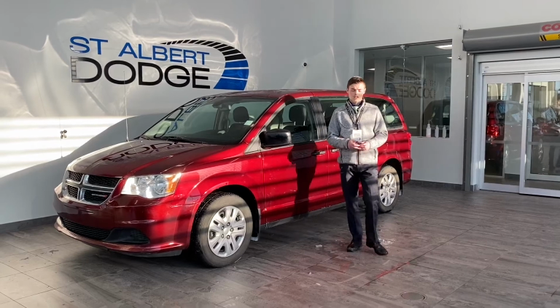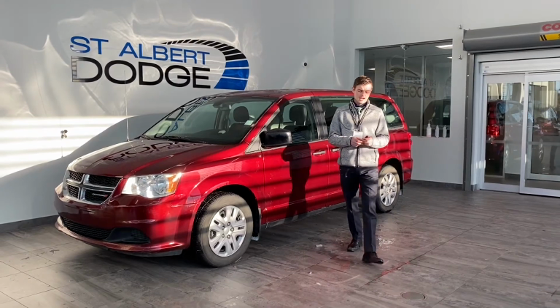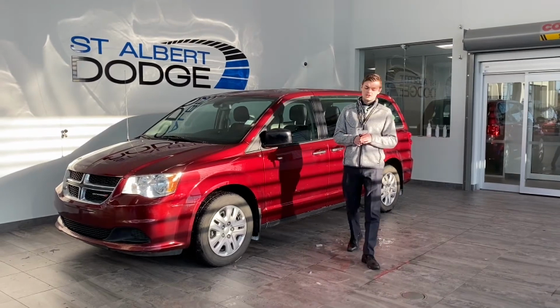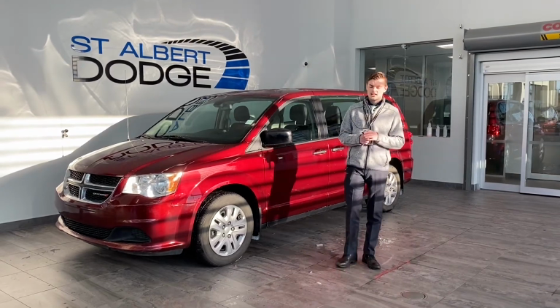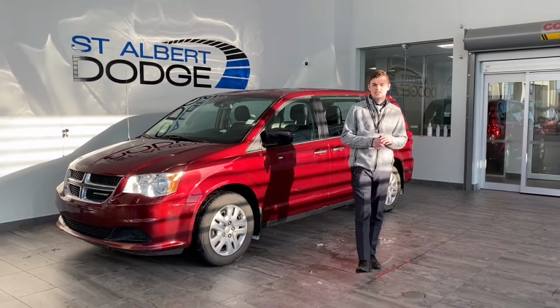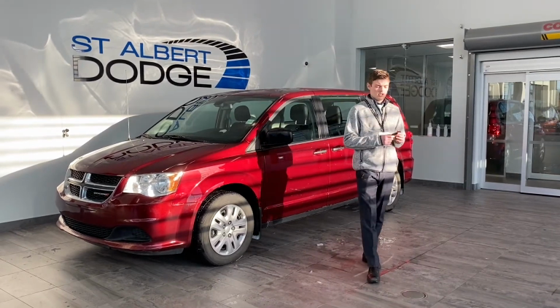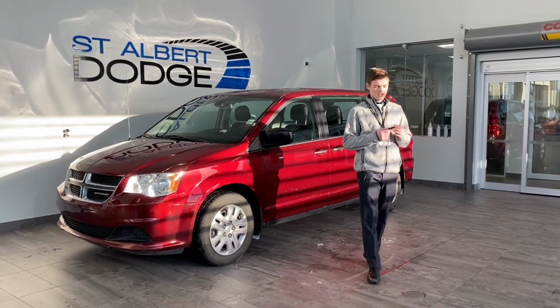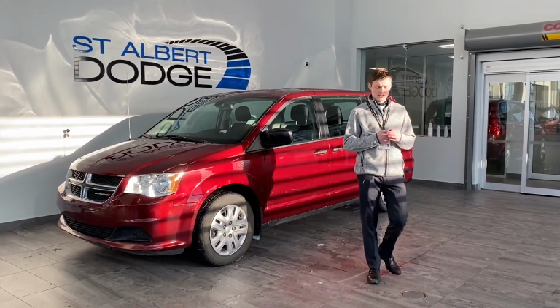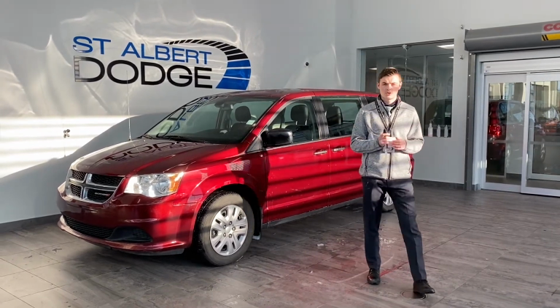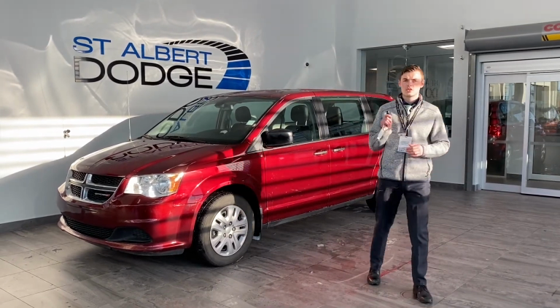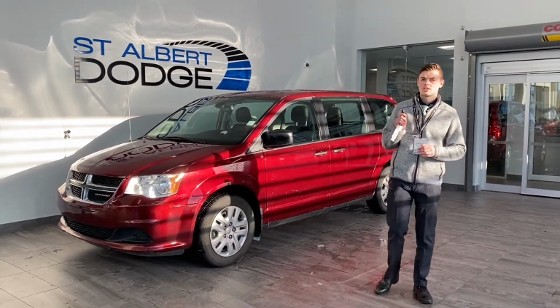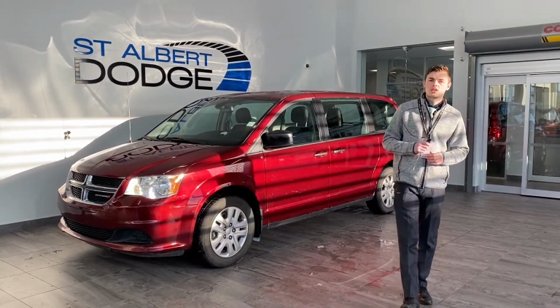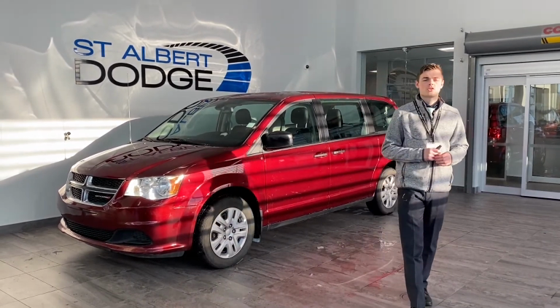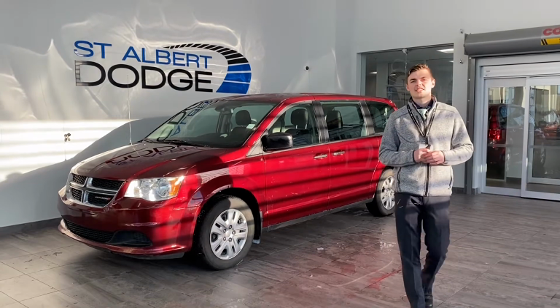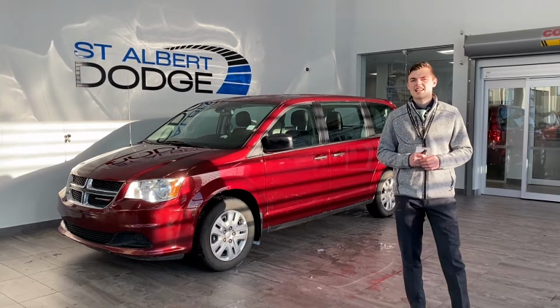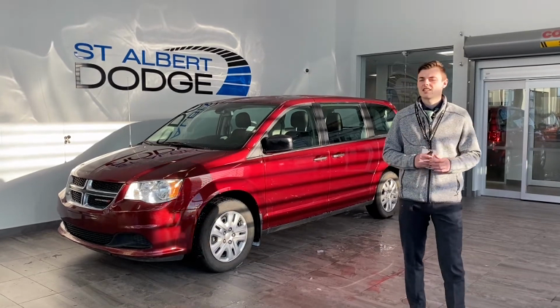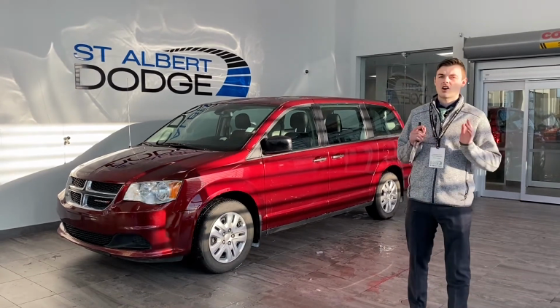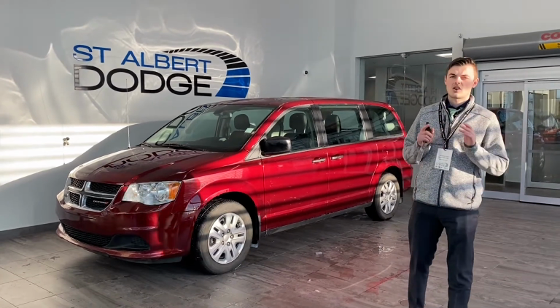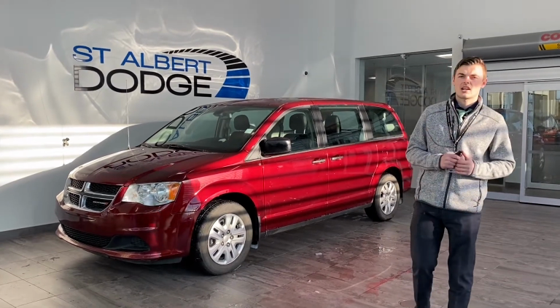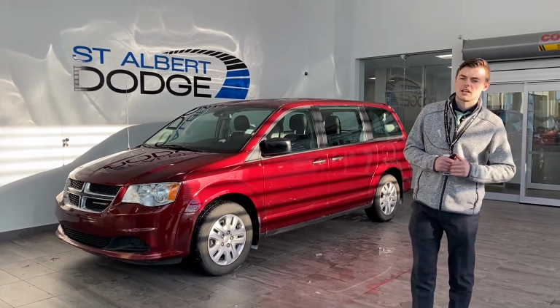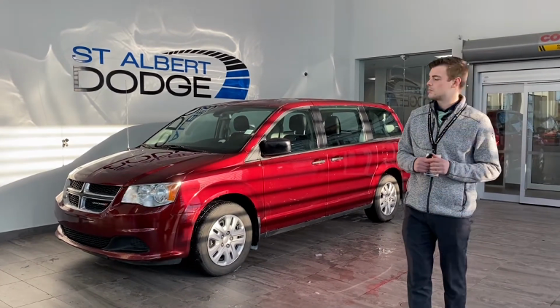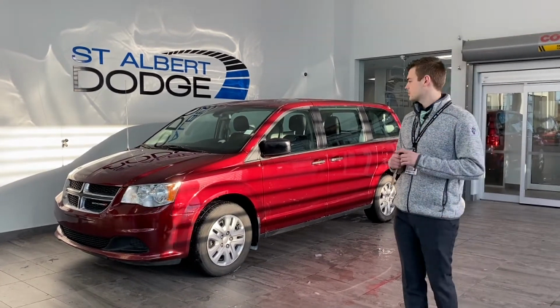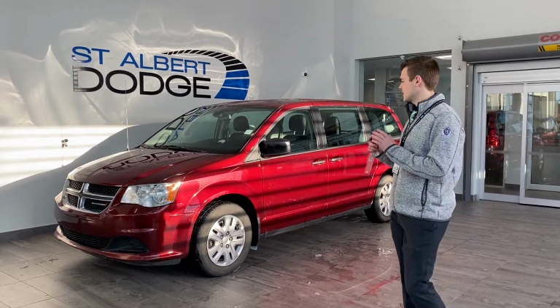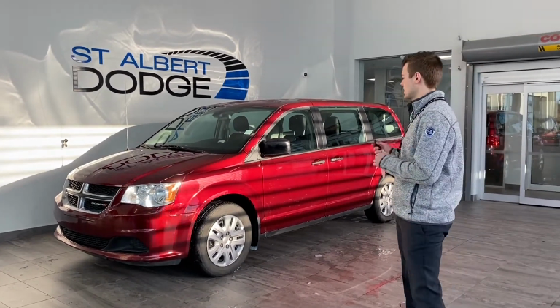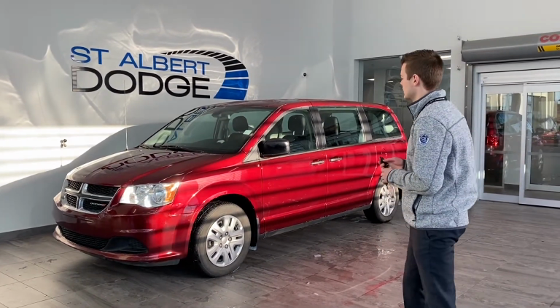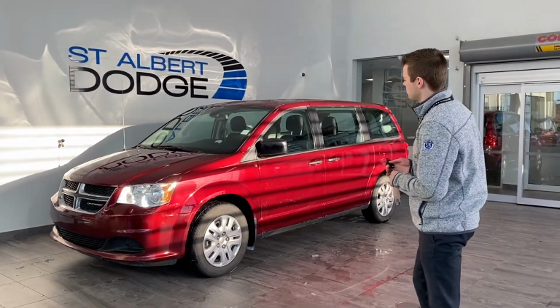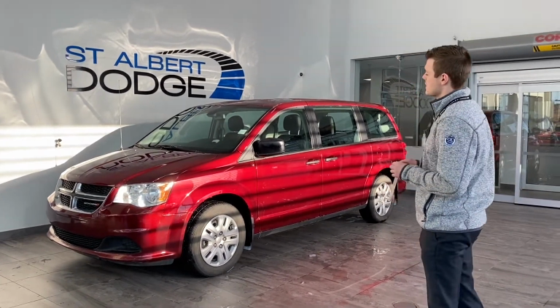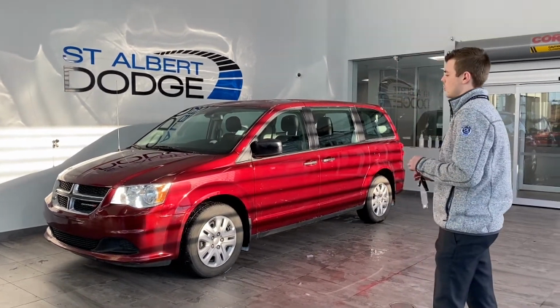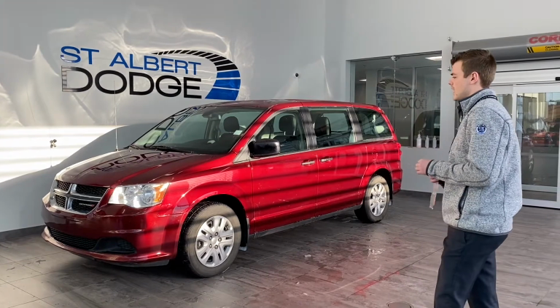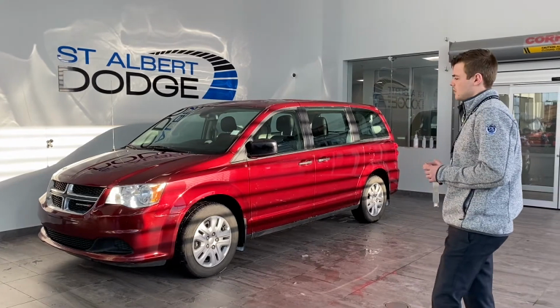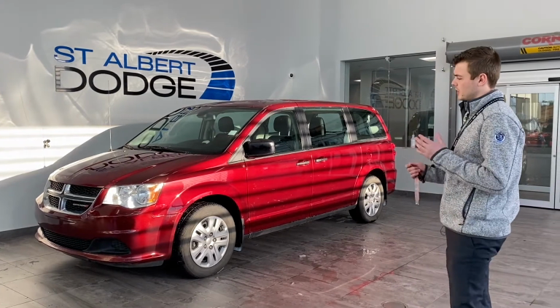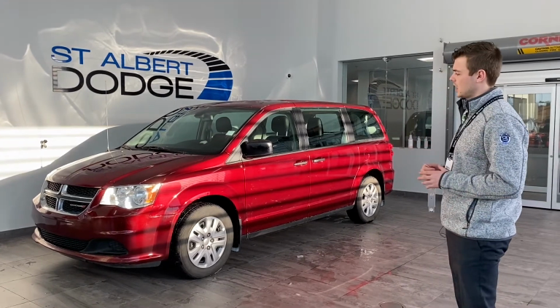Hey guys, Shannon down at St. Albert Dodge. I've got this beautiful 2019 Dodge Grand Caravan — it's beautiful in that nice red burgundy color.